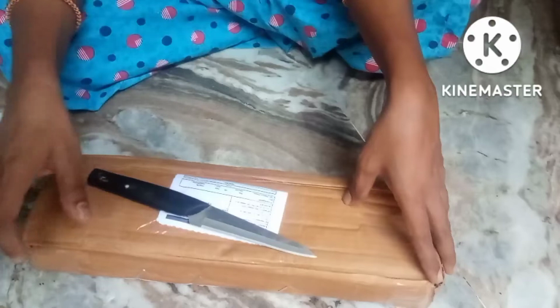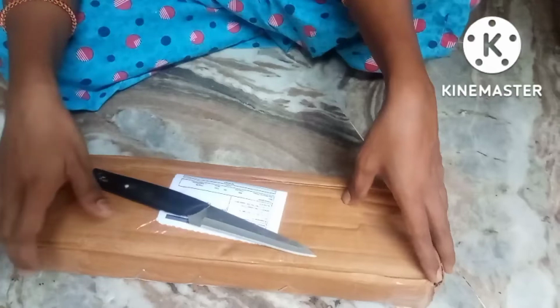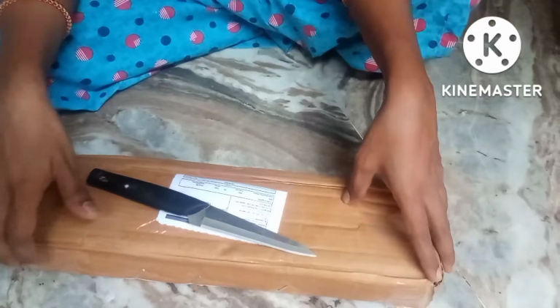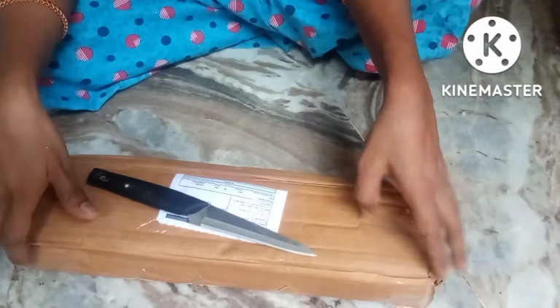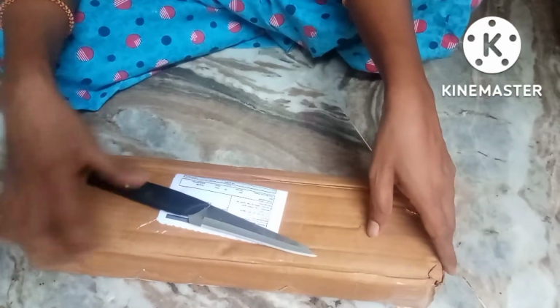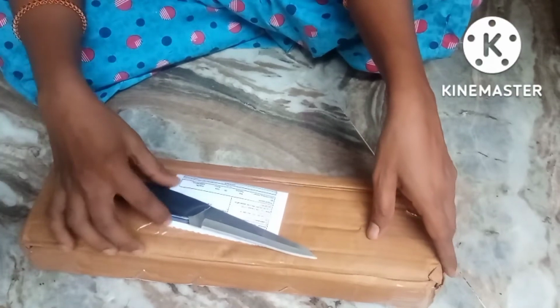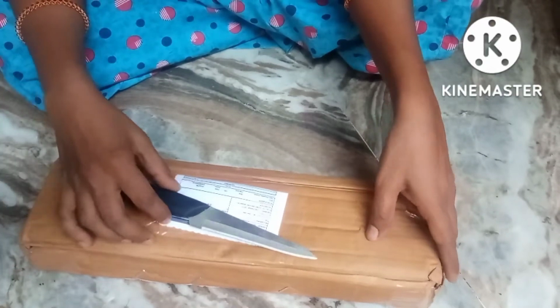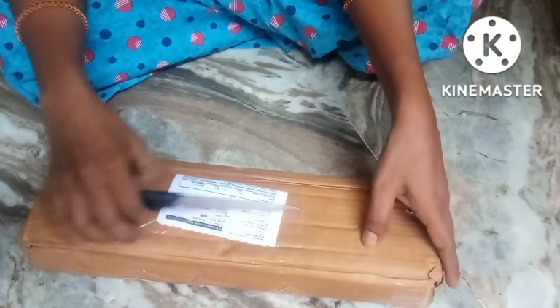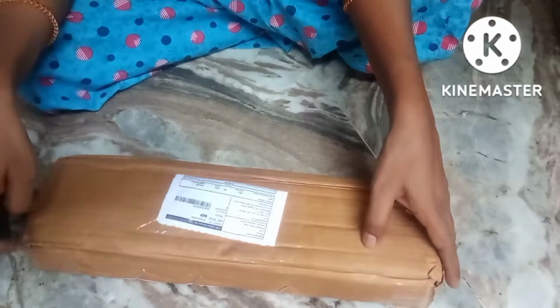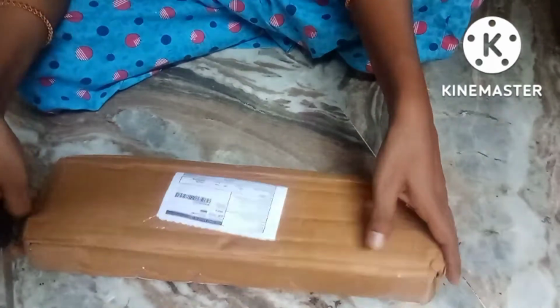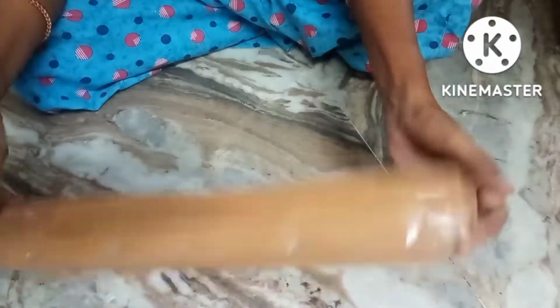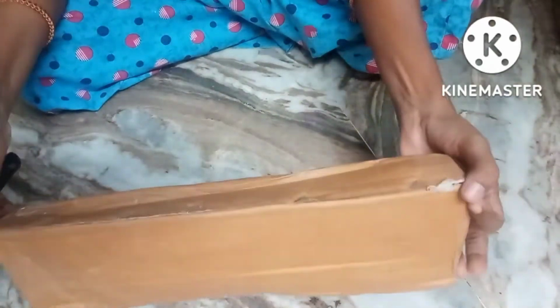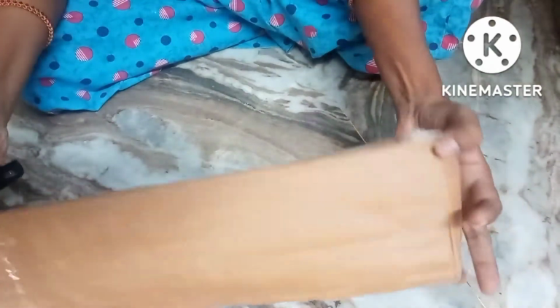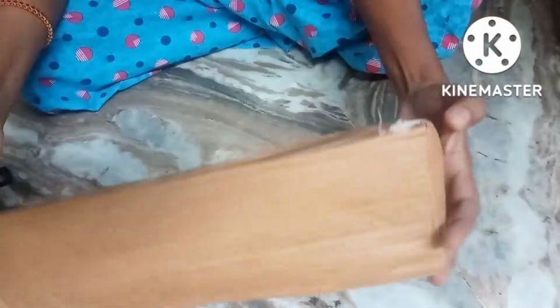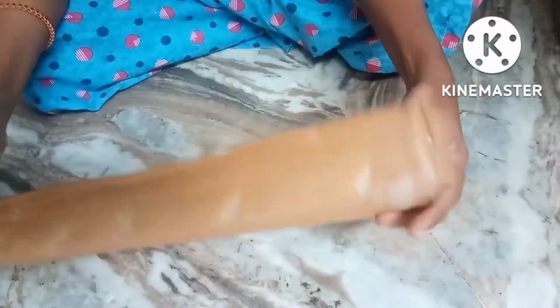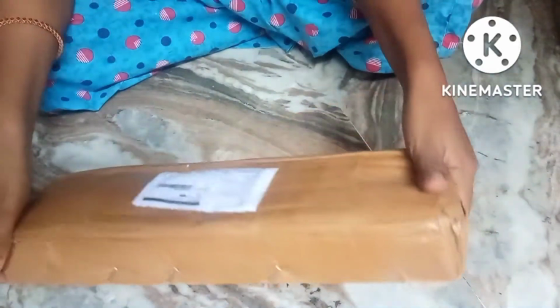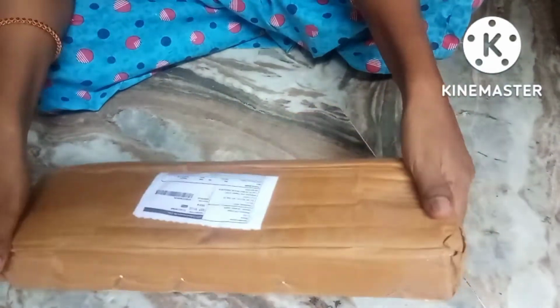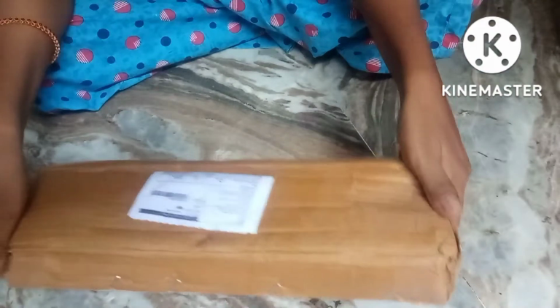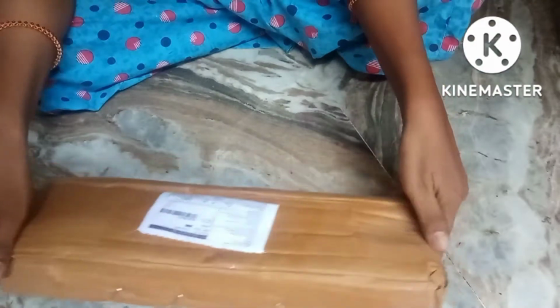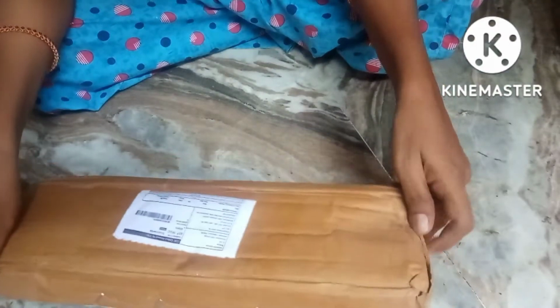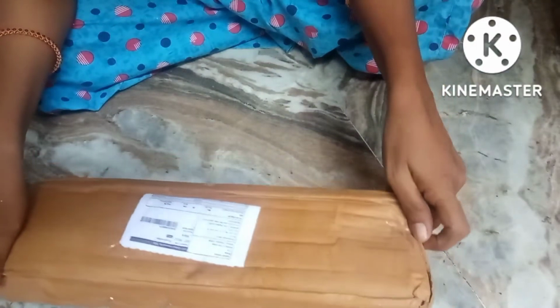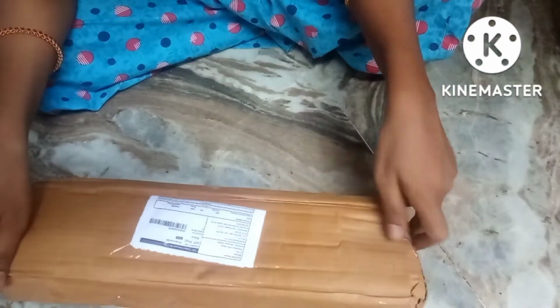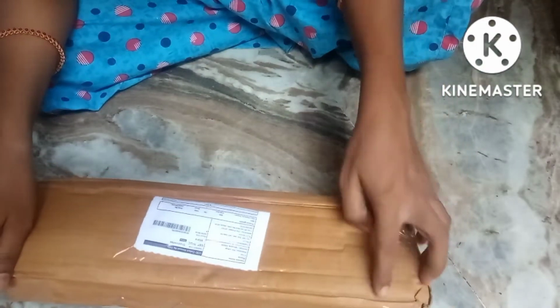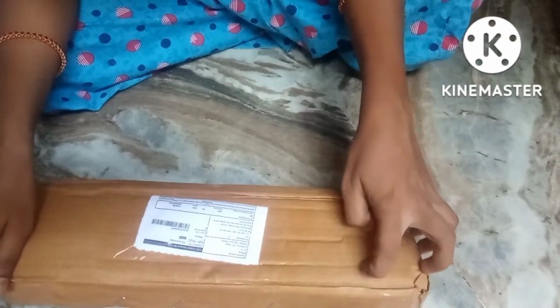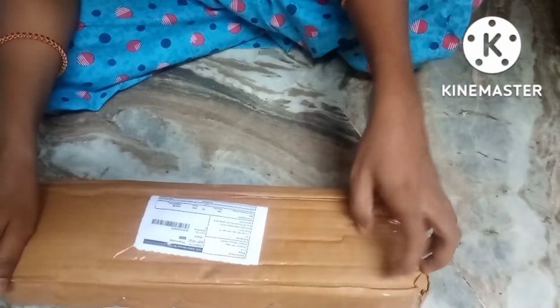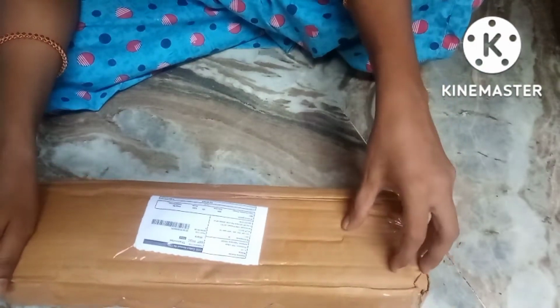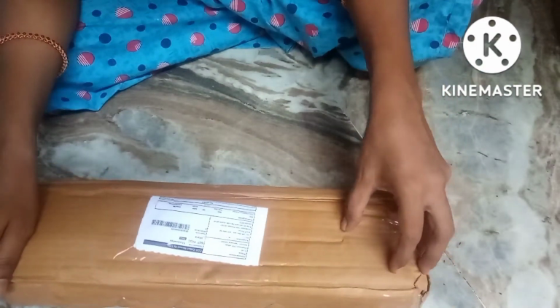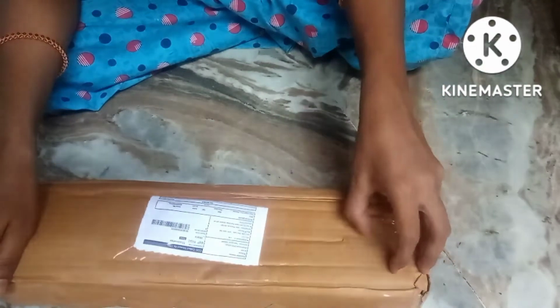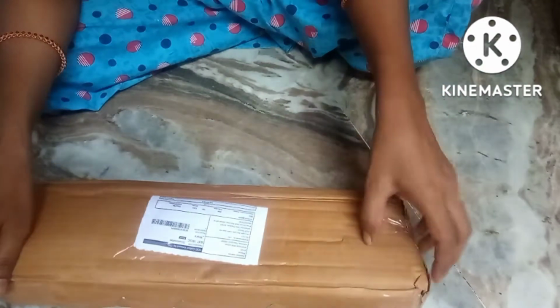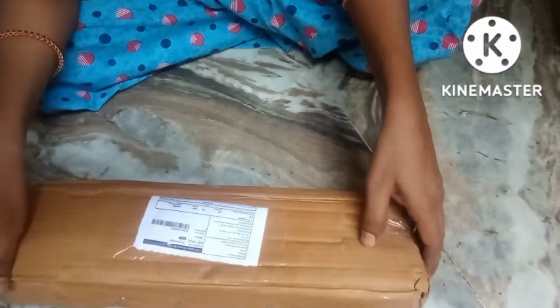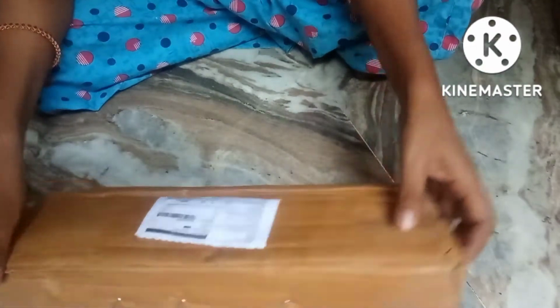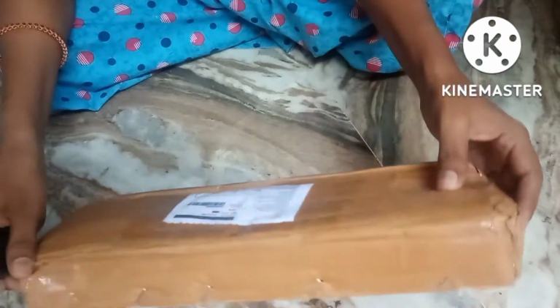Hello friends! Welcome back to our channel. So today, this unboxing video is about food spoons. I am doing this unboxing.